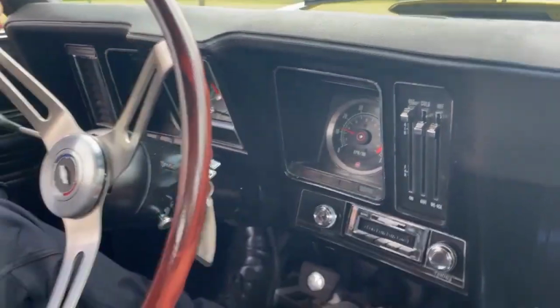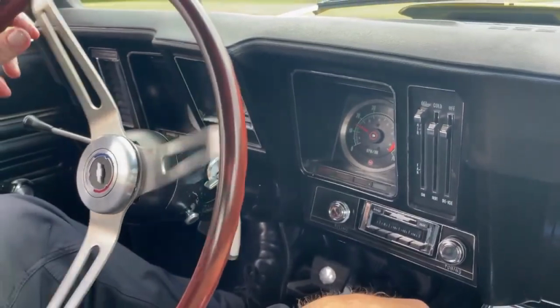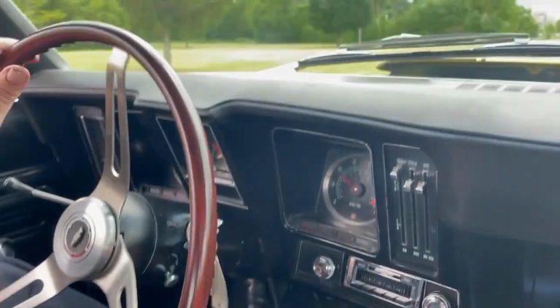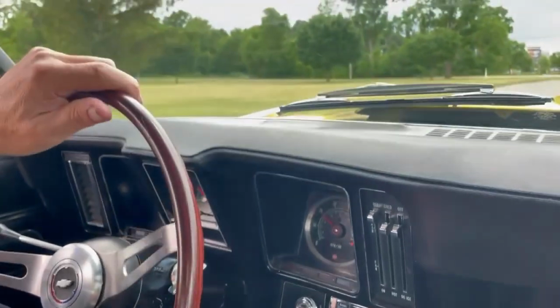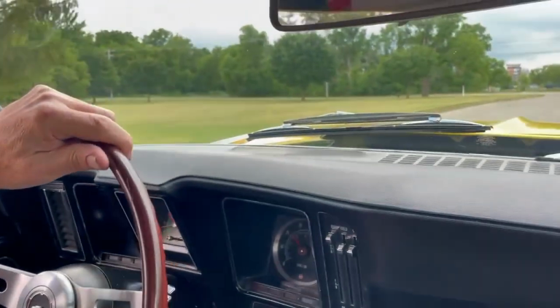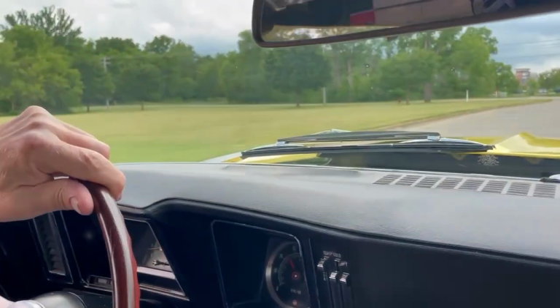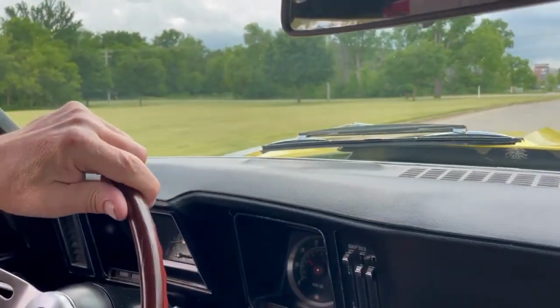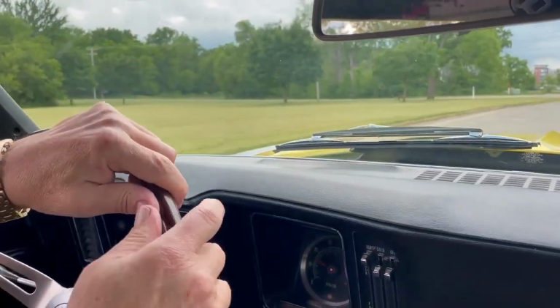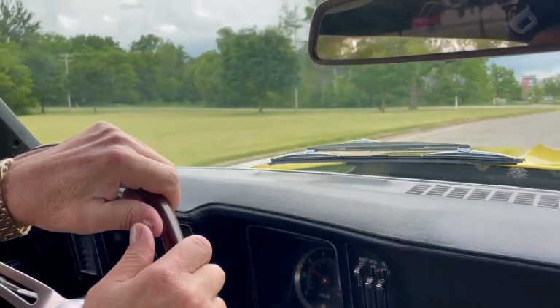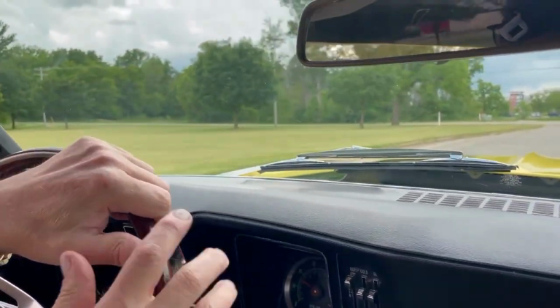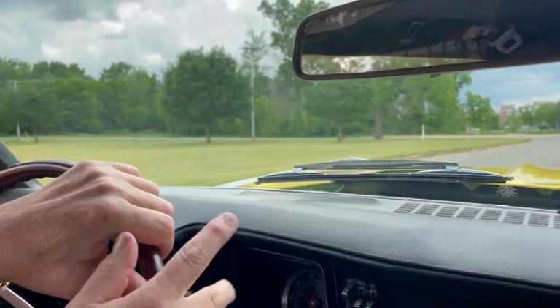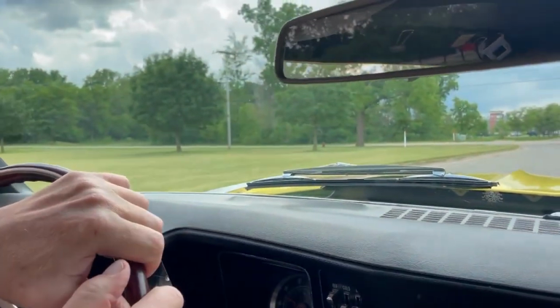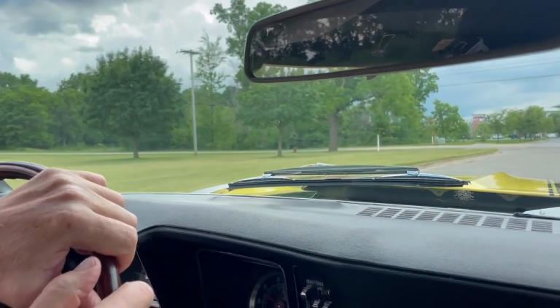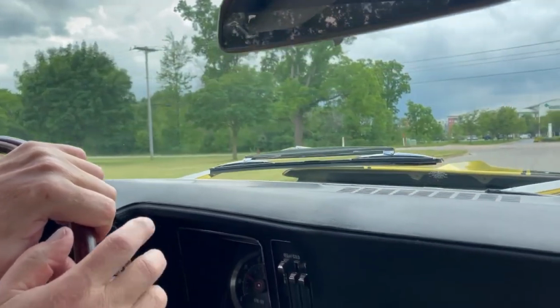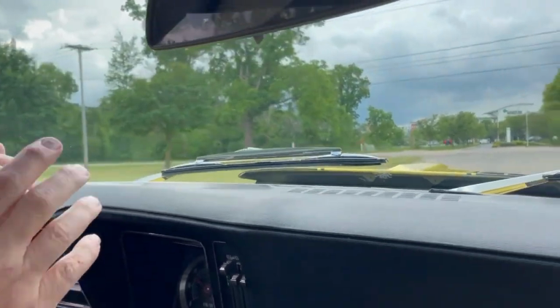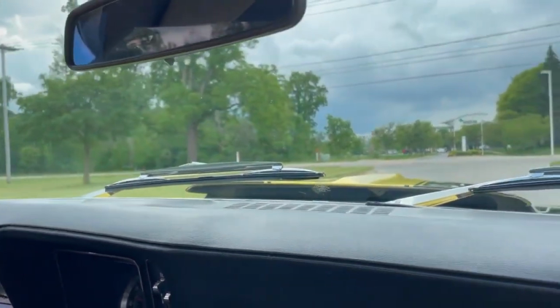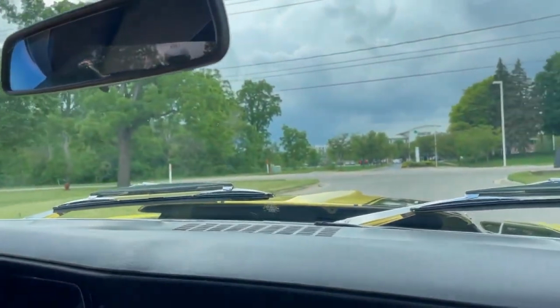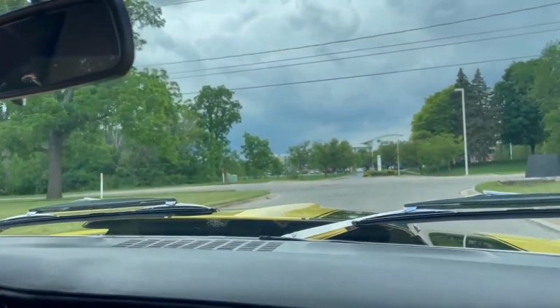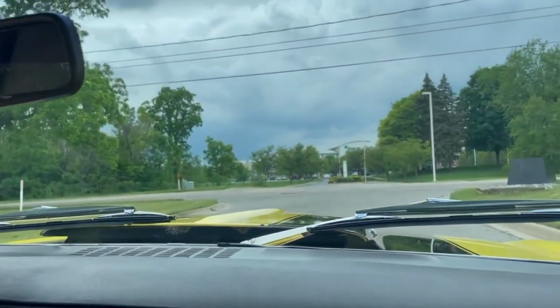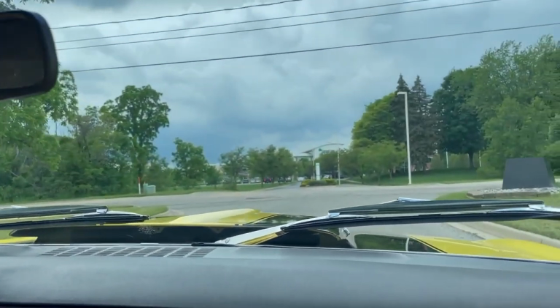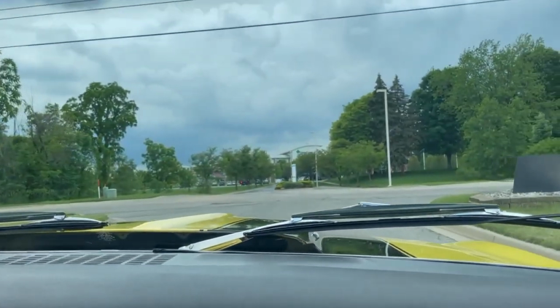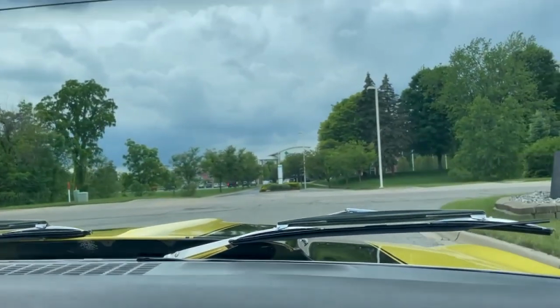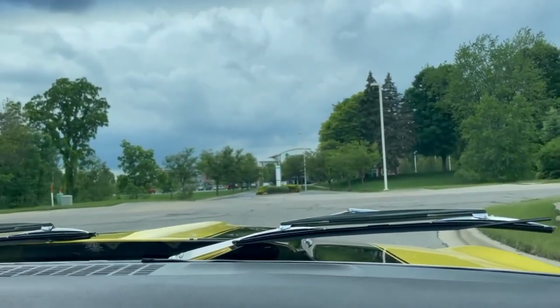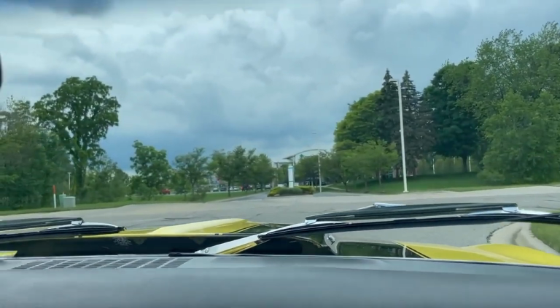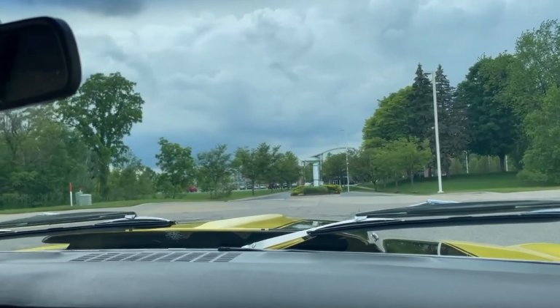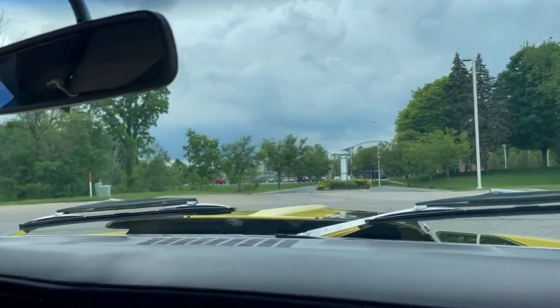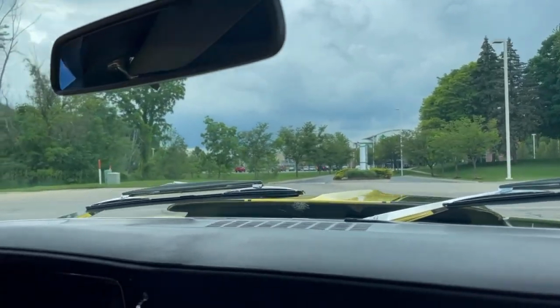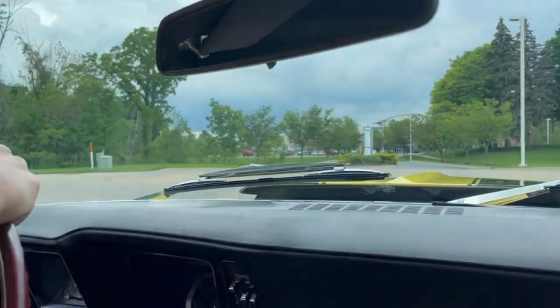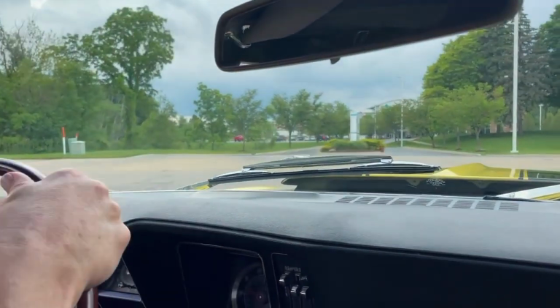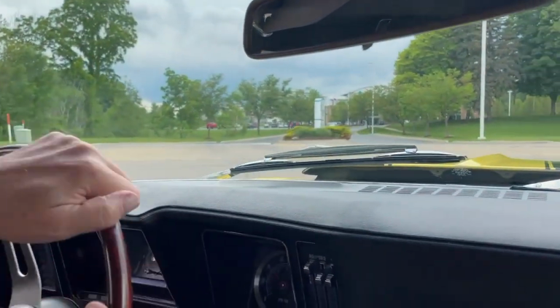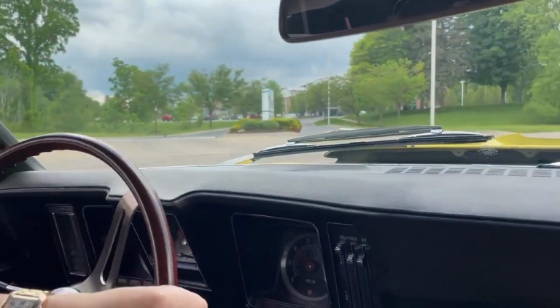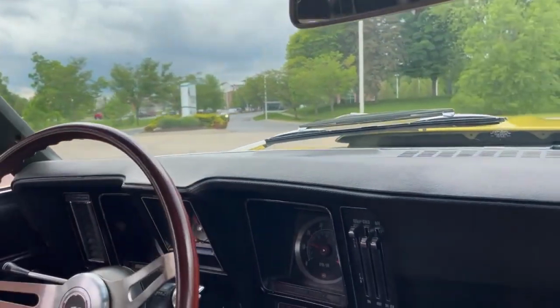The car pulls away in almost any gear. Transmission — complete rebuild. New gears, new bearings, everything that you should do. And let's just go for a little ride.